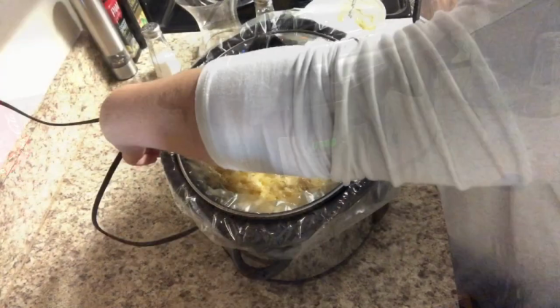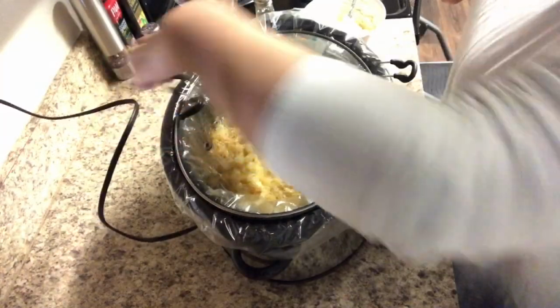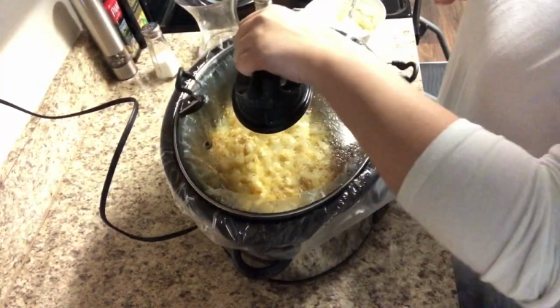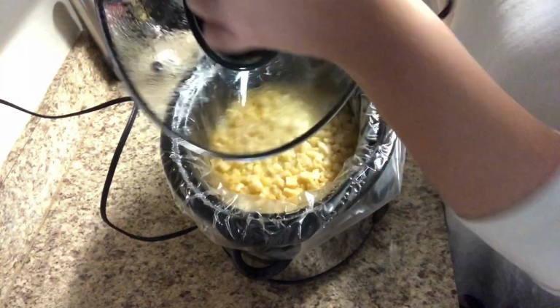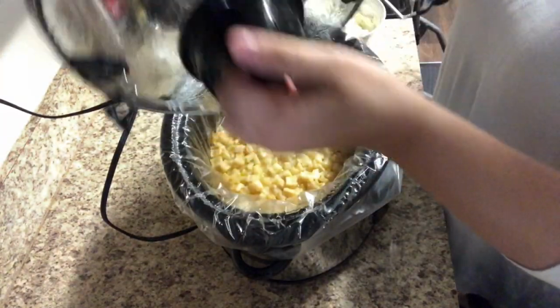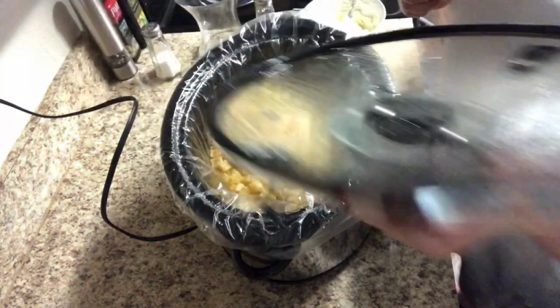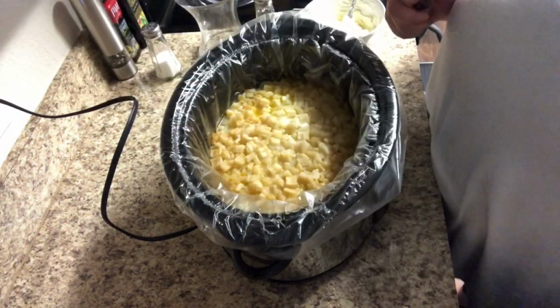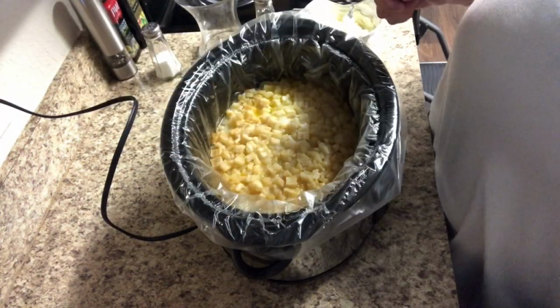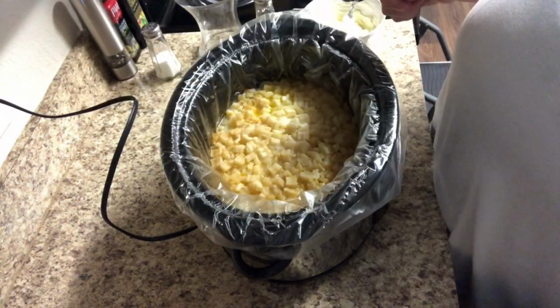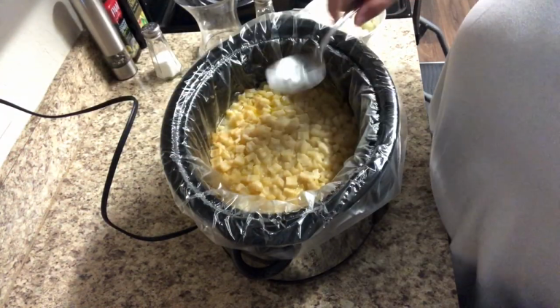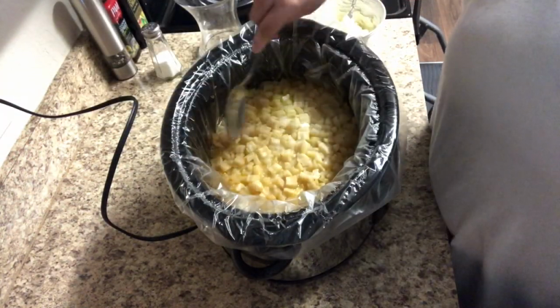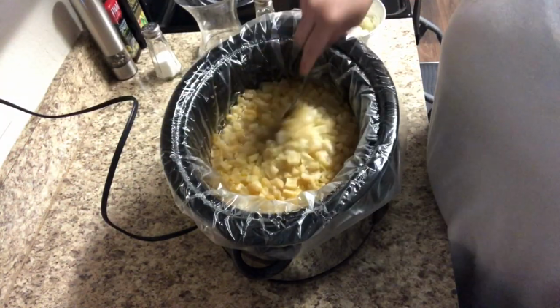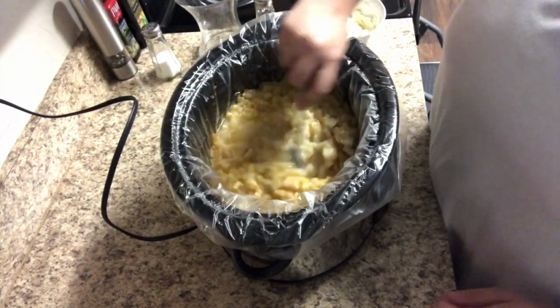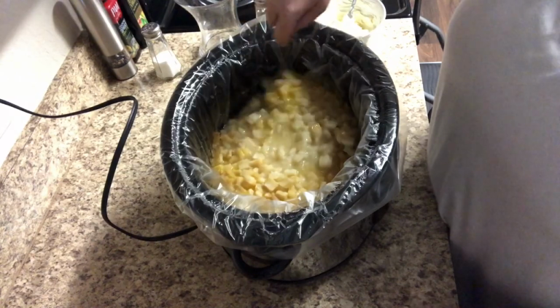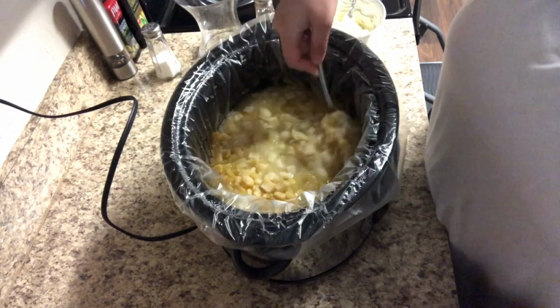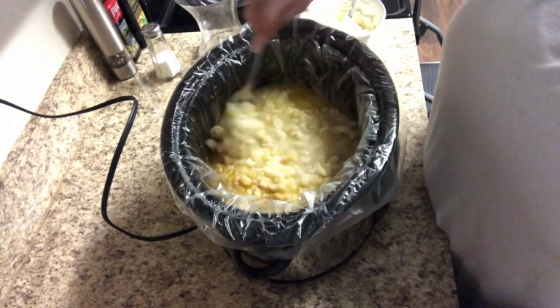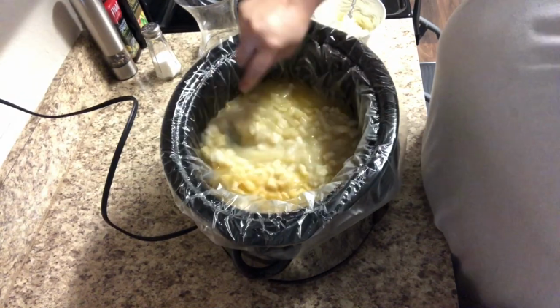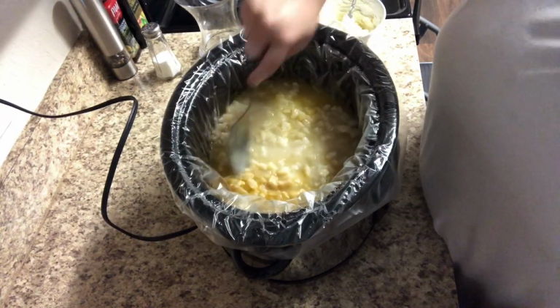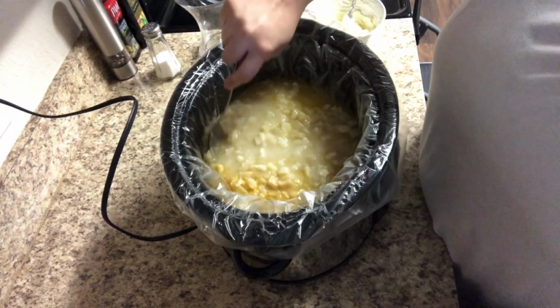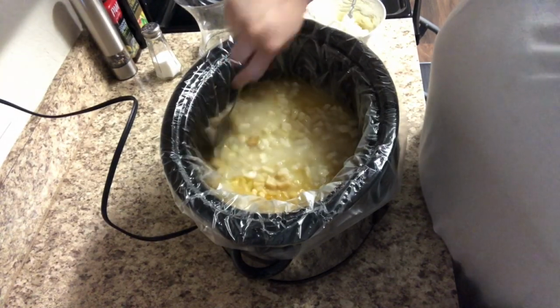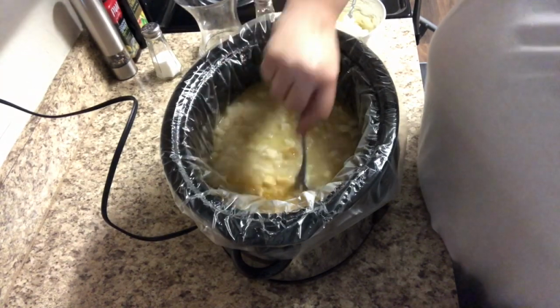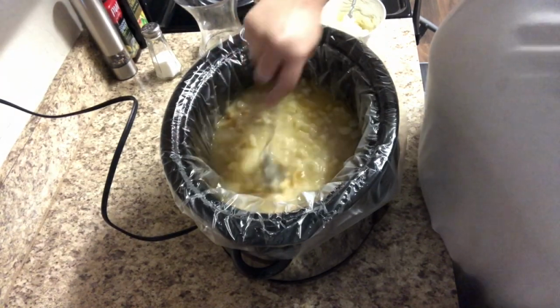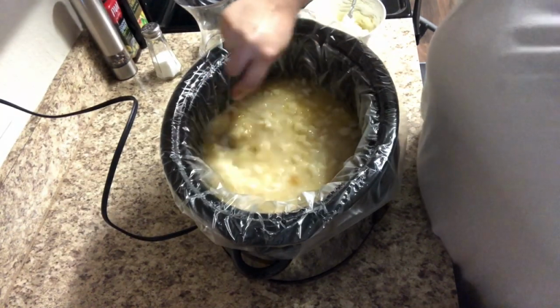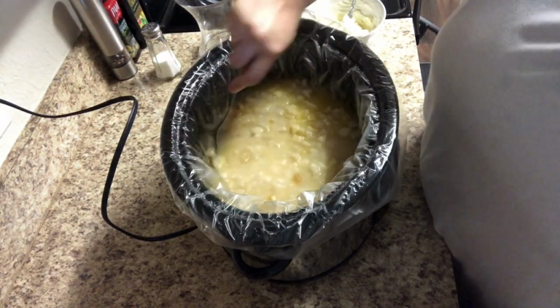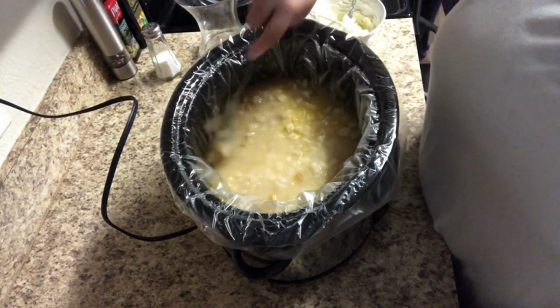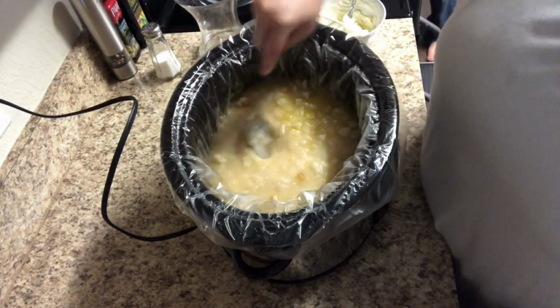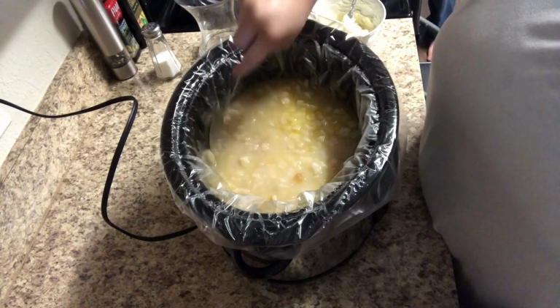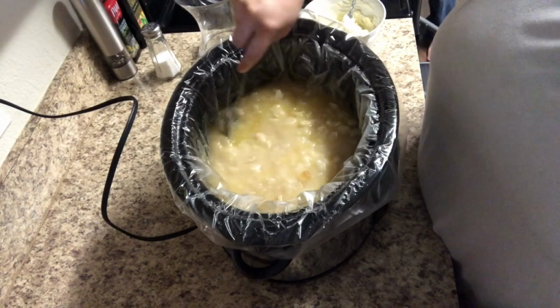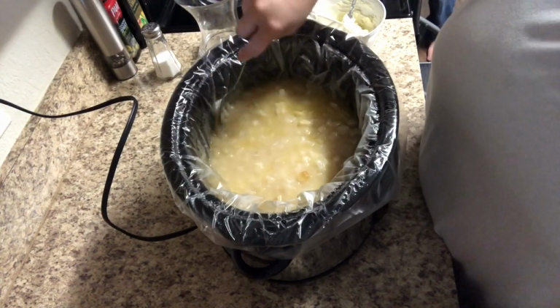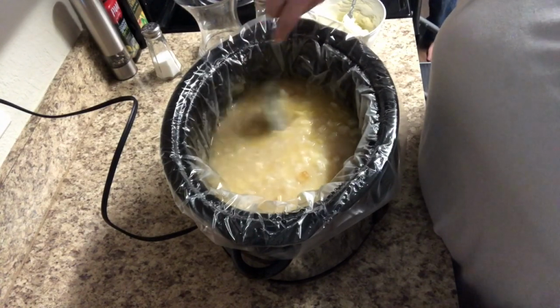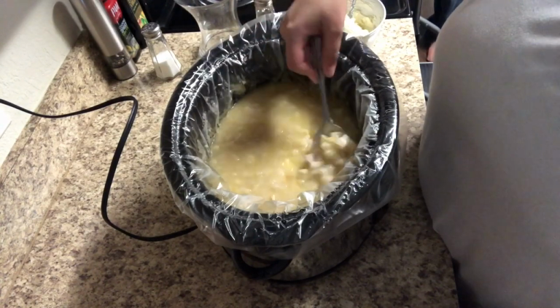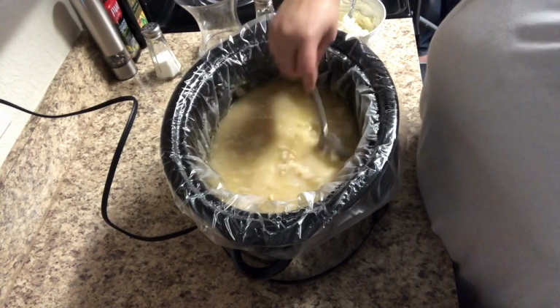Once the time was up I went ahead and gave it a good stir, and I kind of mashed some of the potatoes as well because they were still very whole. I went ahead and mashed some of them against the side of the crockpot to make it more of a soupy texture.